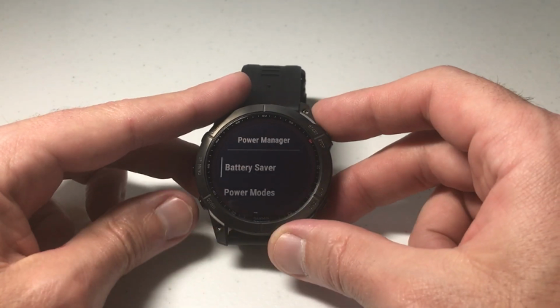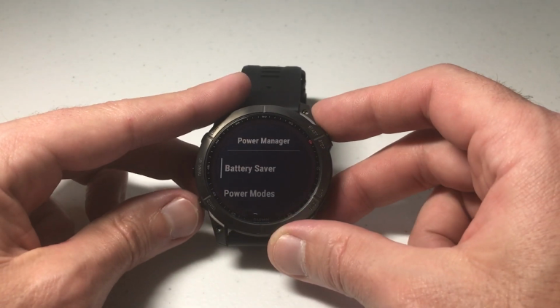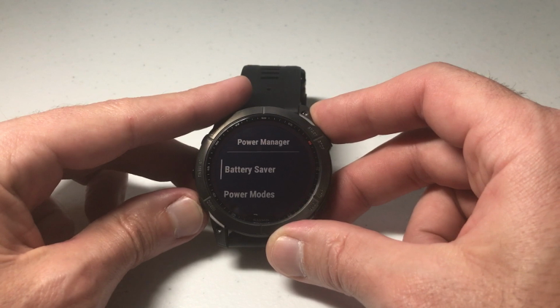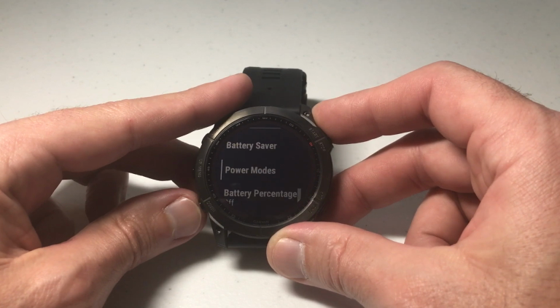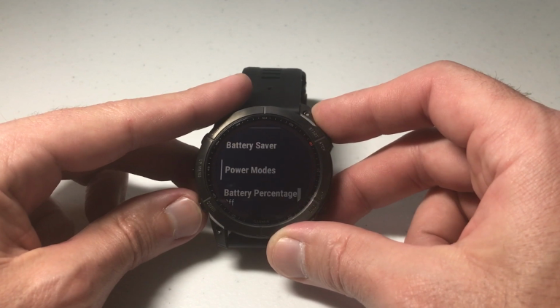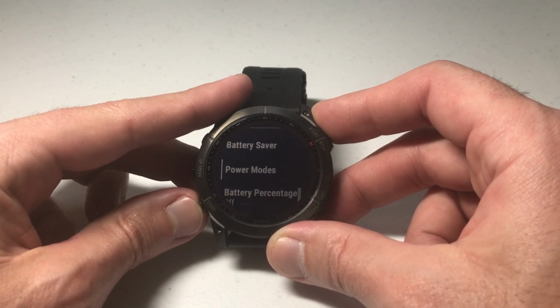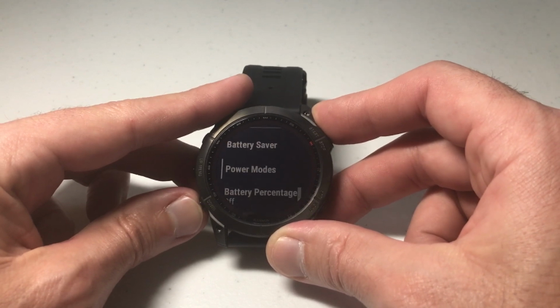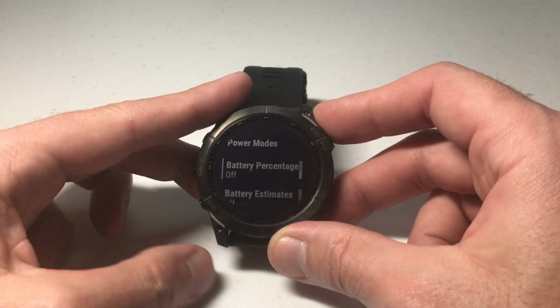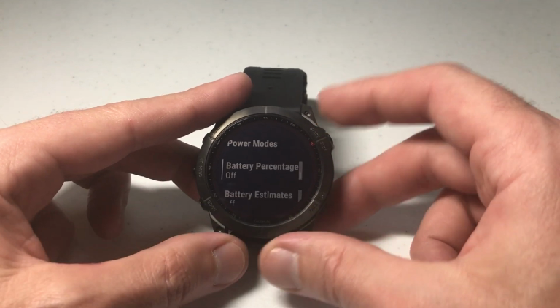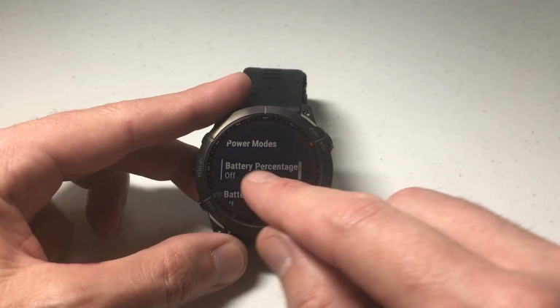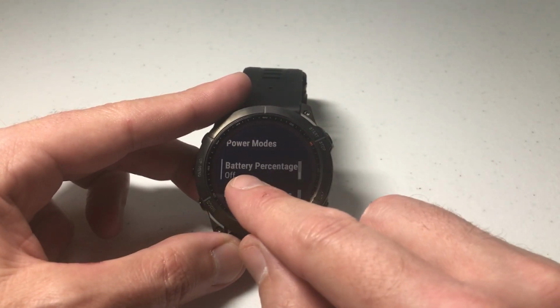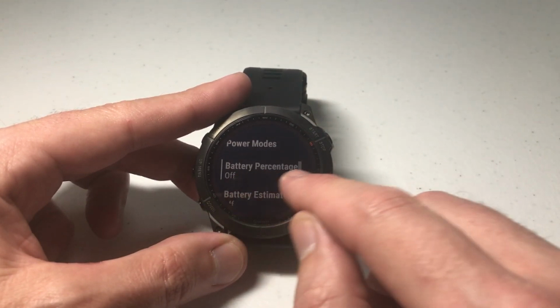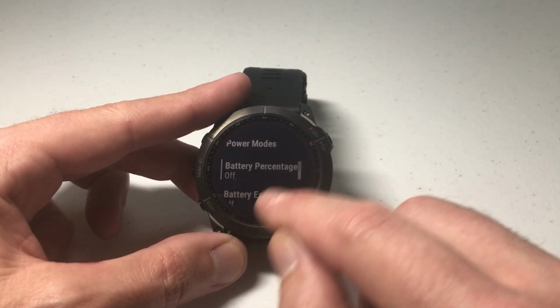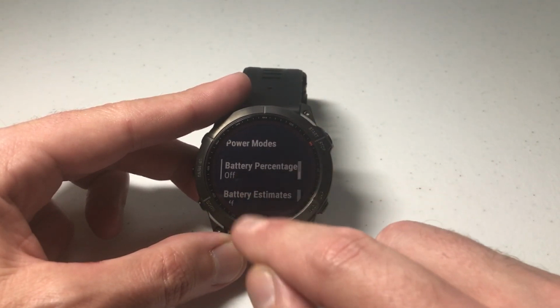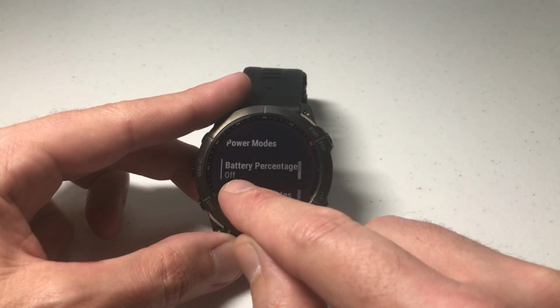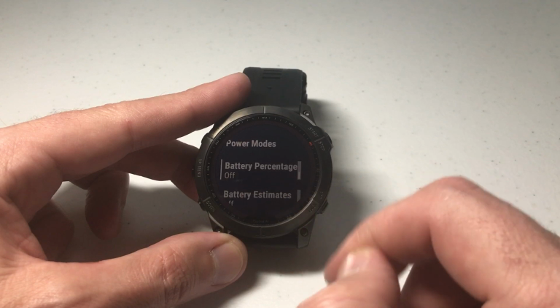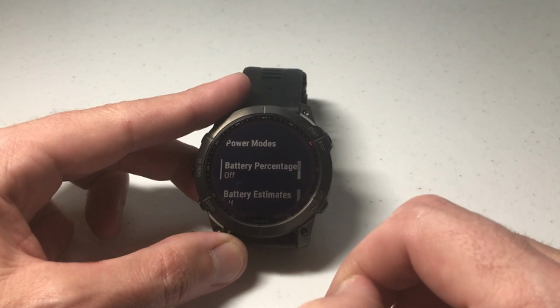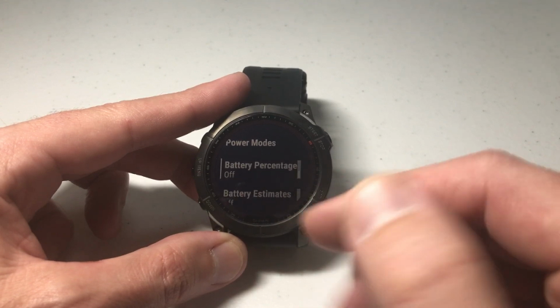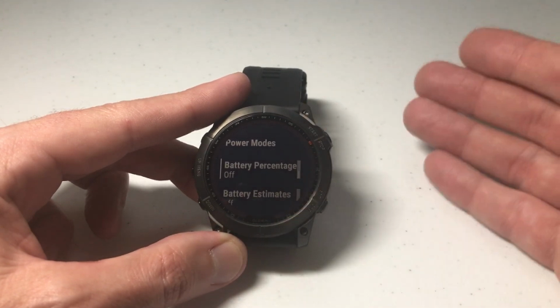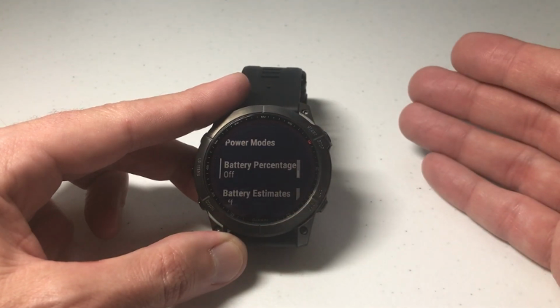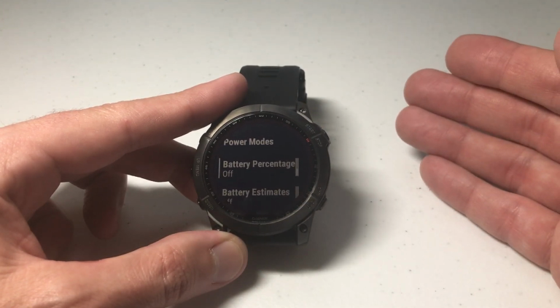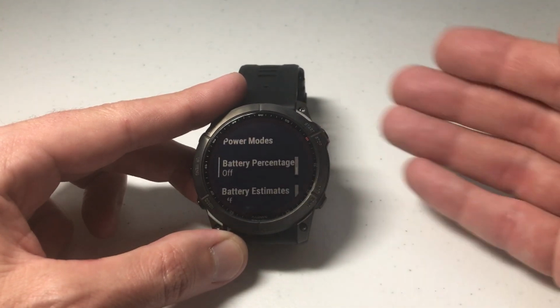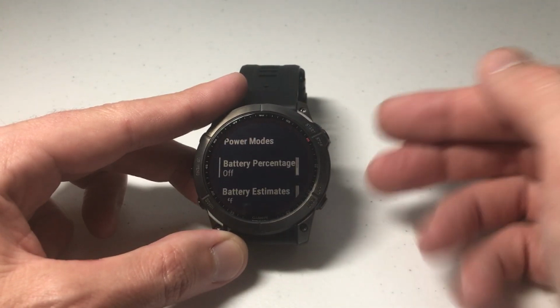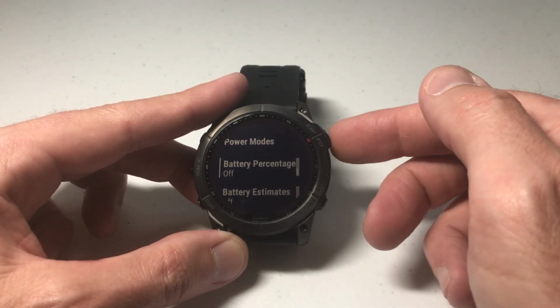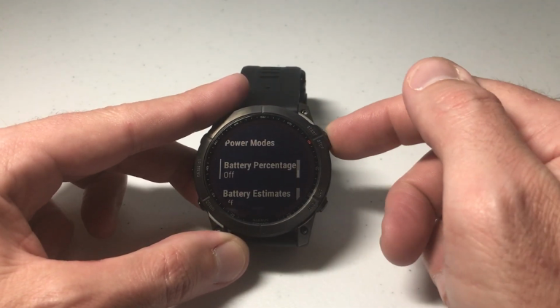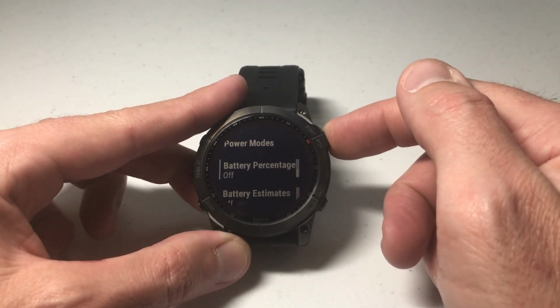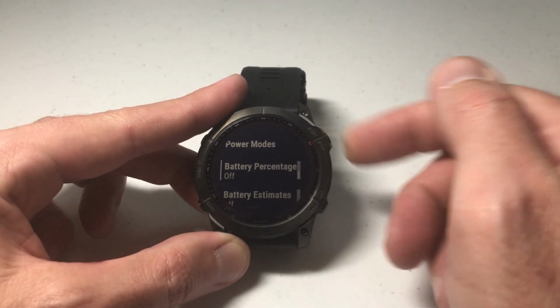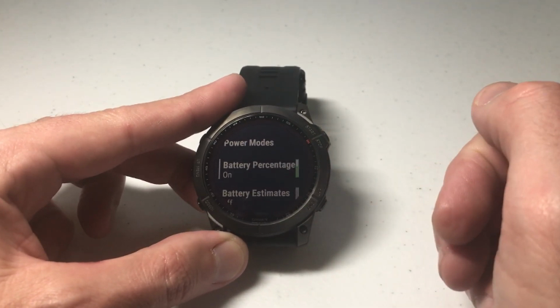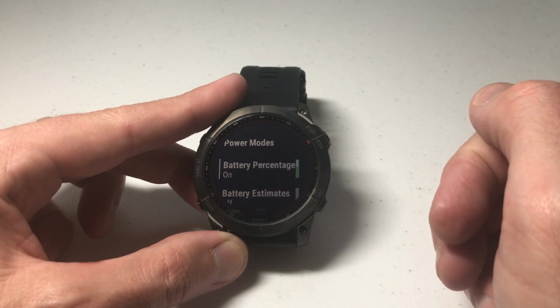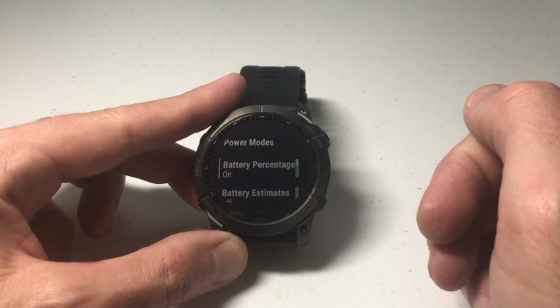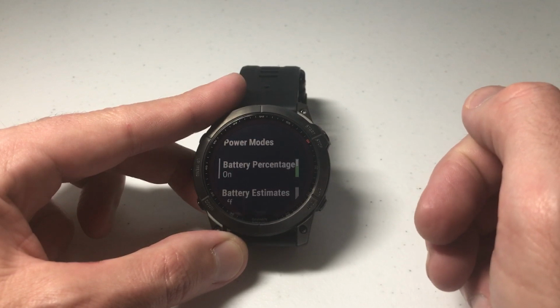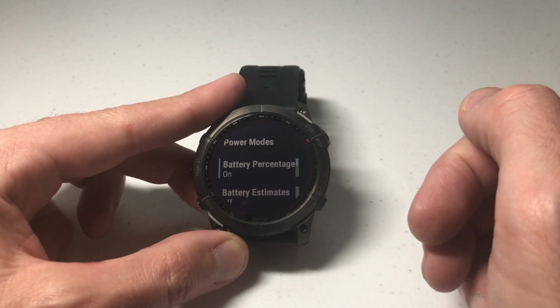You're going to see Battery Saver and Power Modes, but if you go down you're going to see an option for Battery Percentage — do you want it on or off? You can see that mine is off, which is why we didn't see it. We can simply press the start/stop button to toggle it.